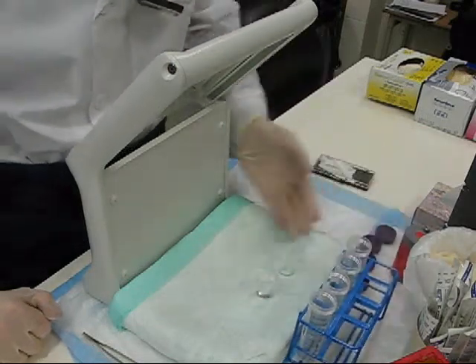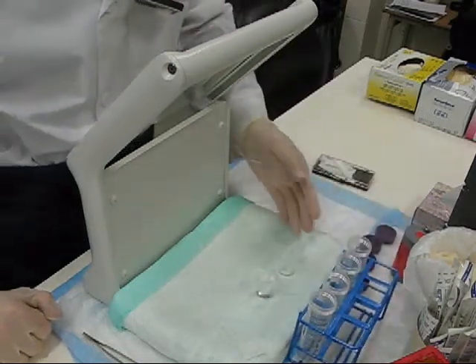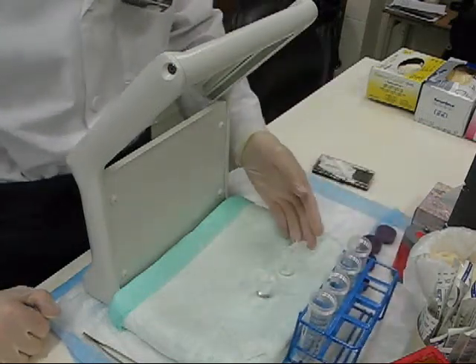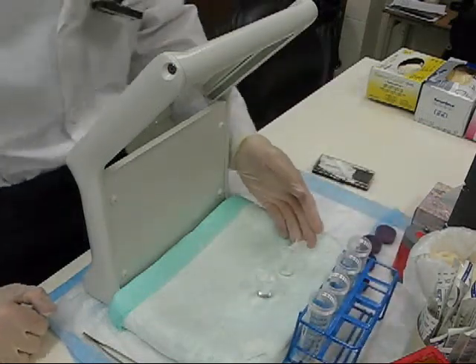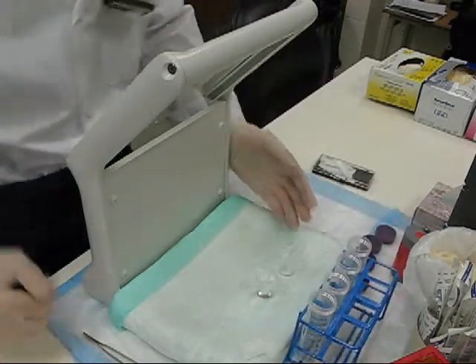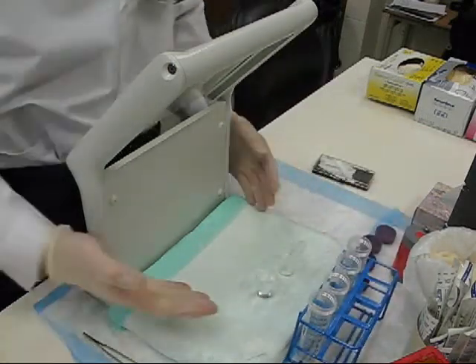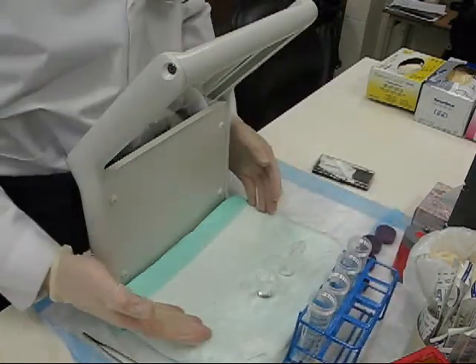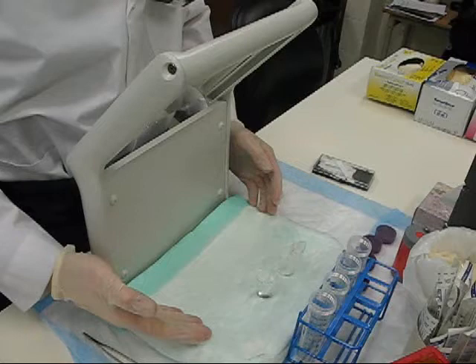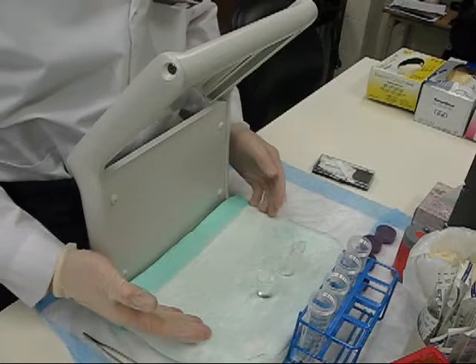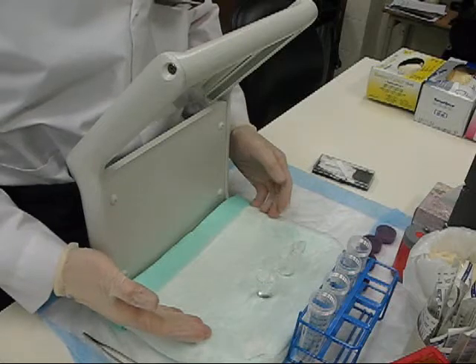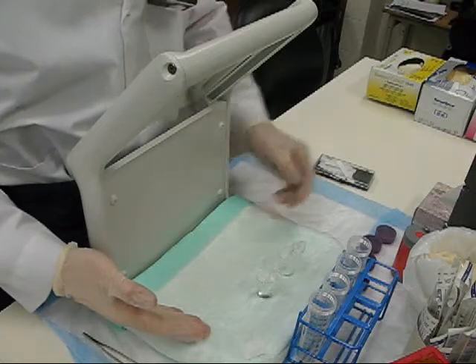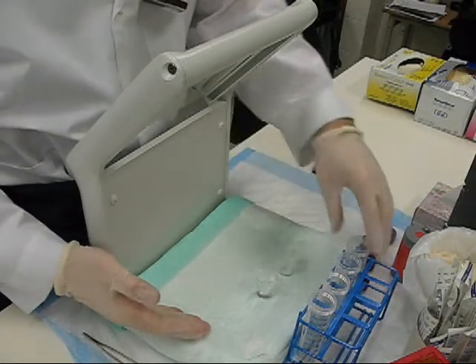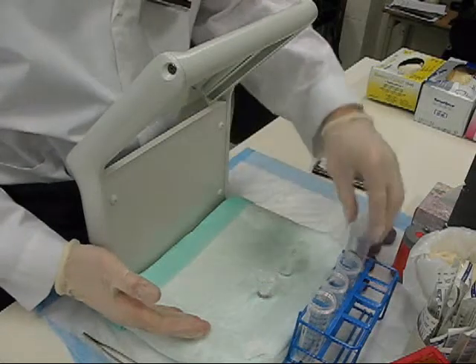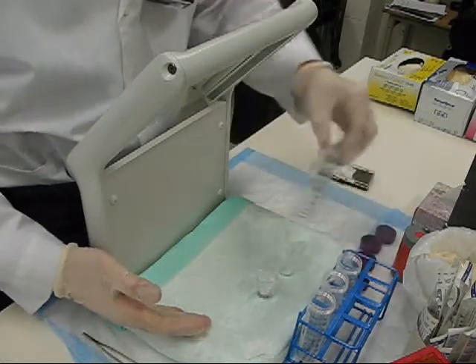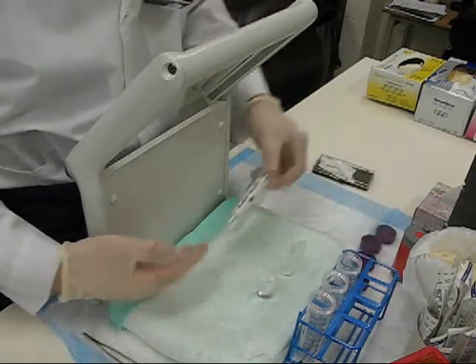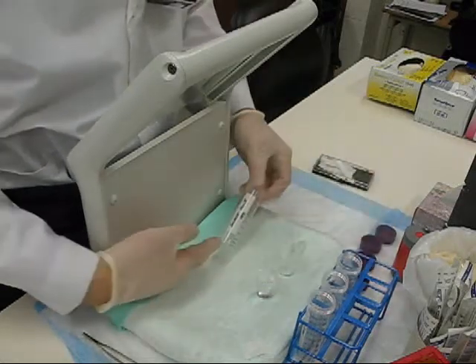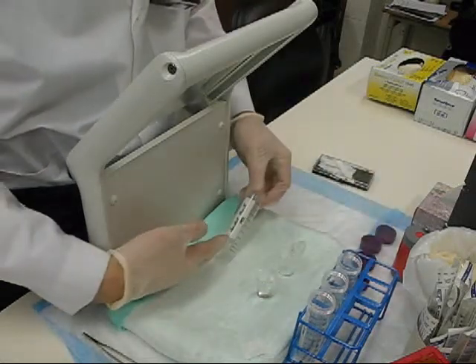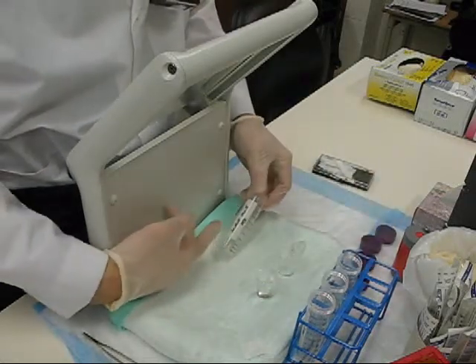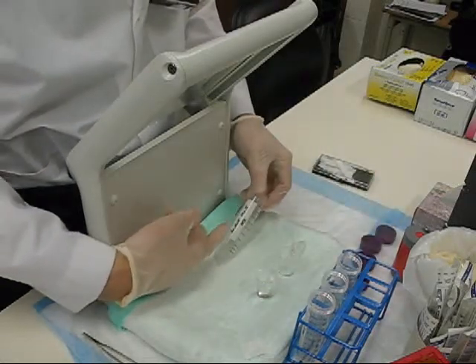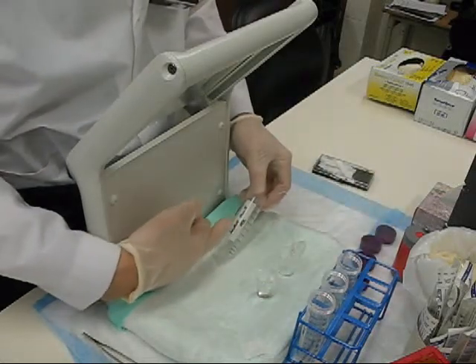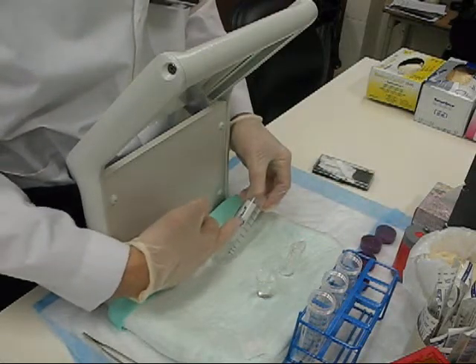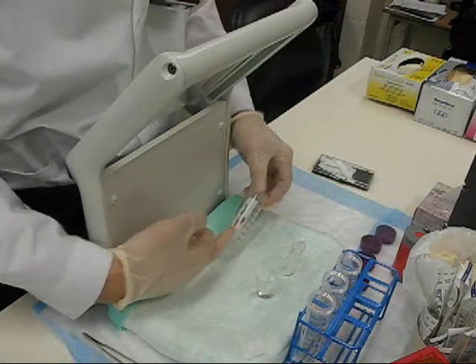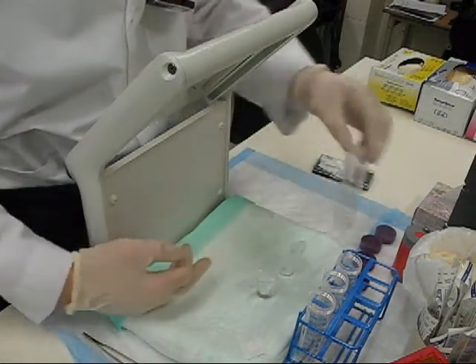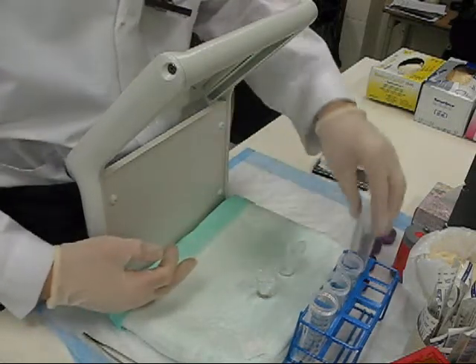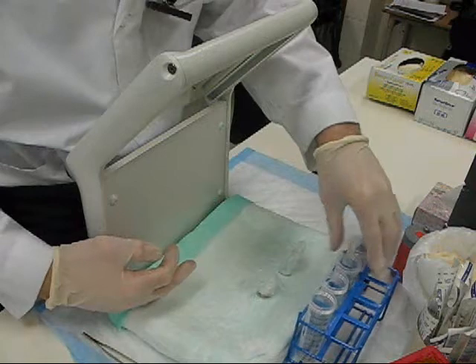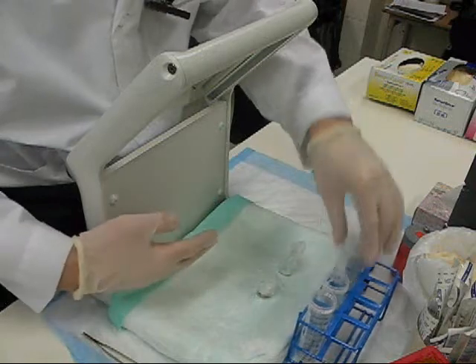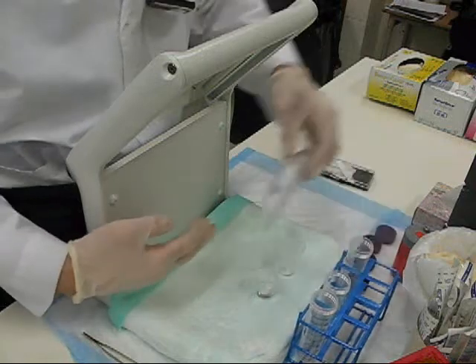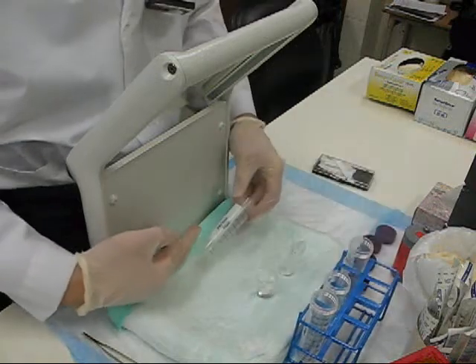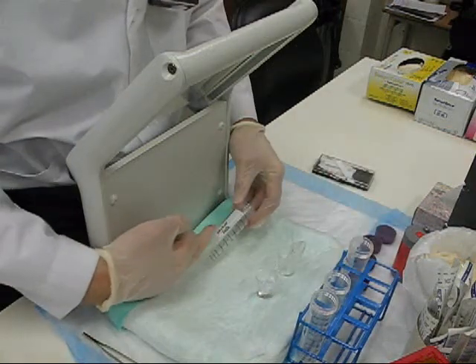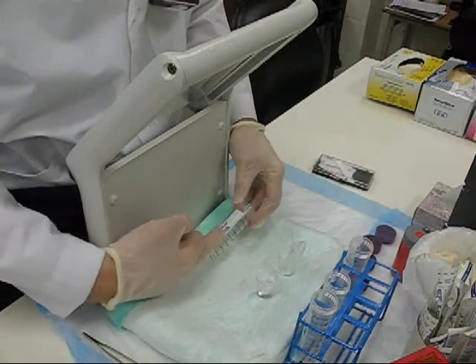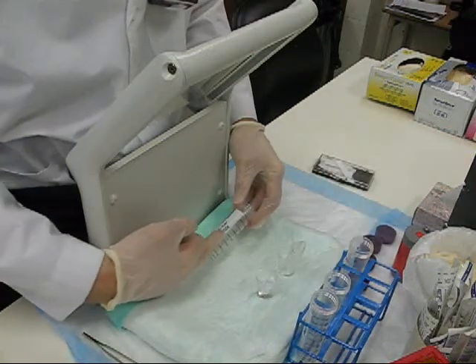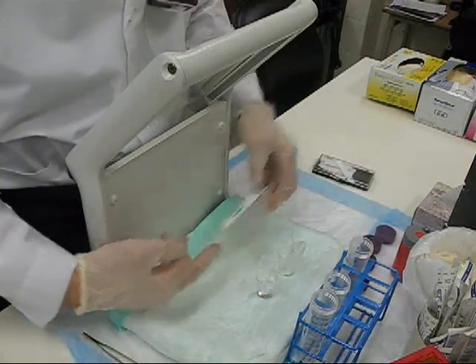On the left I have my MEK, on the right I have my saline. My container is Solvent Front MEK on the left, and Origin MEK on the right.